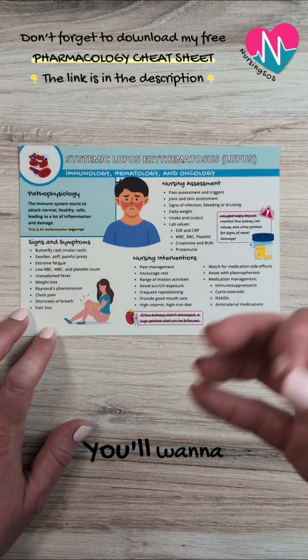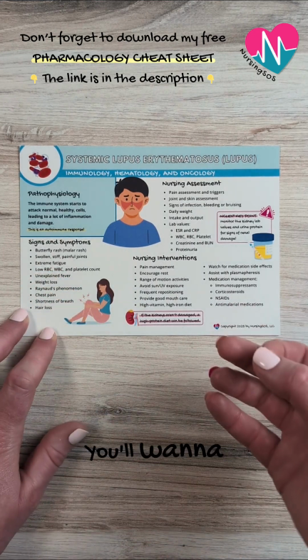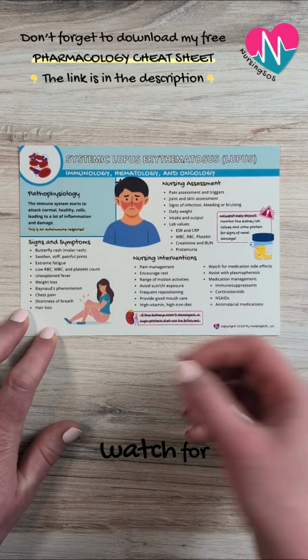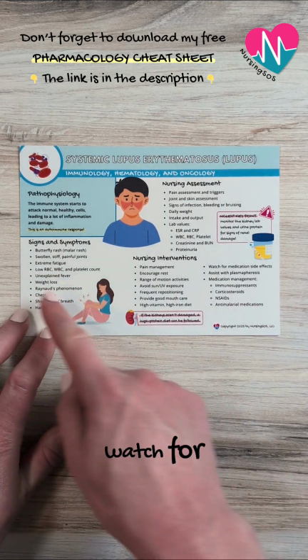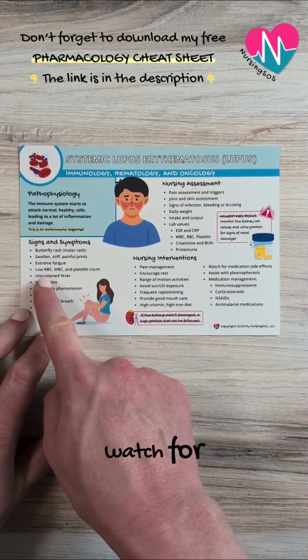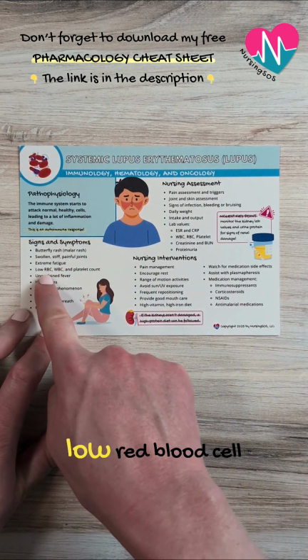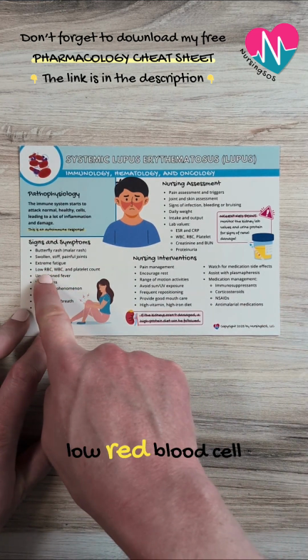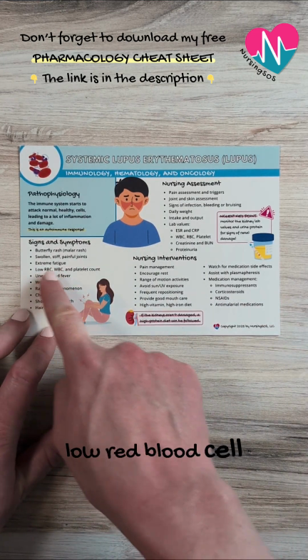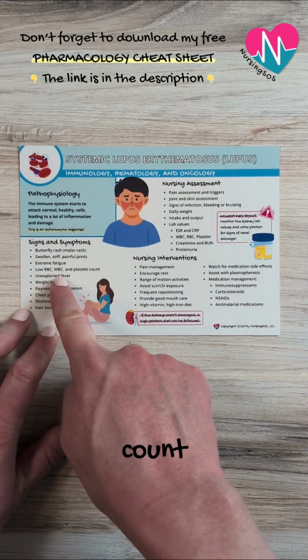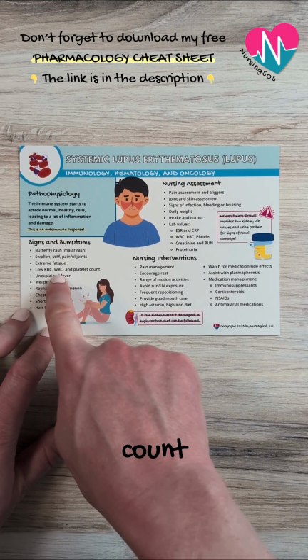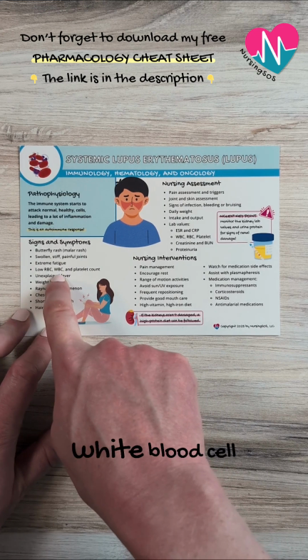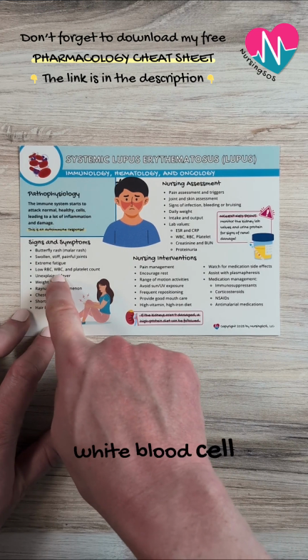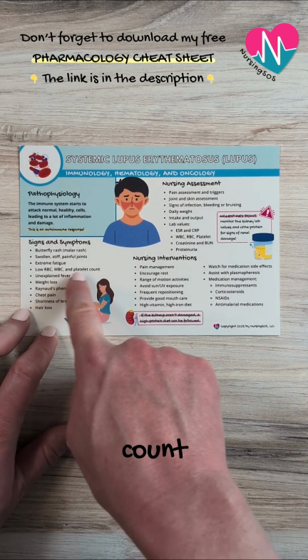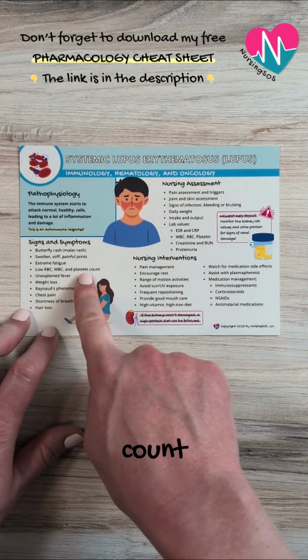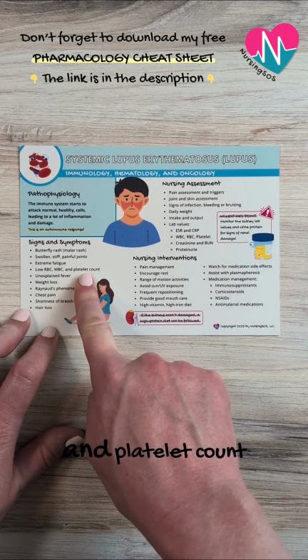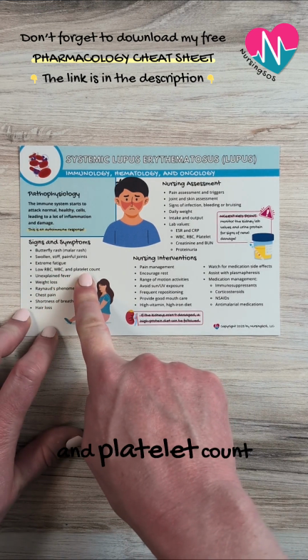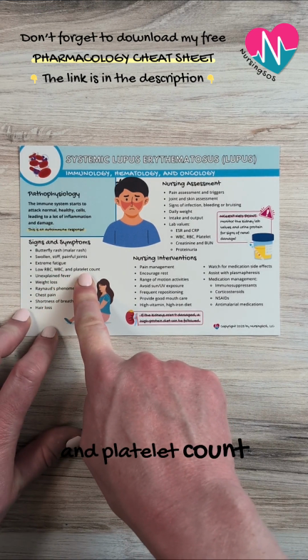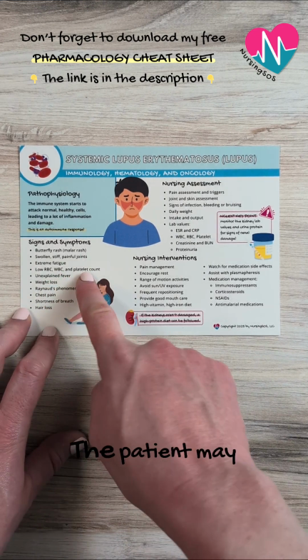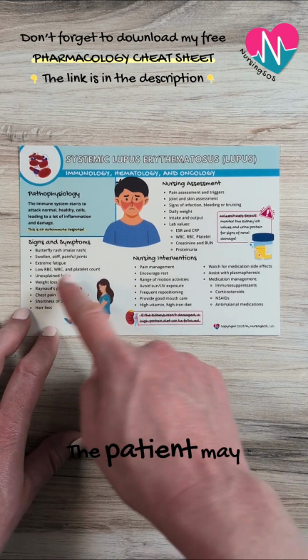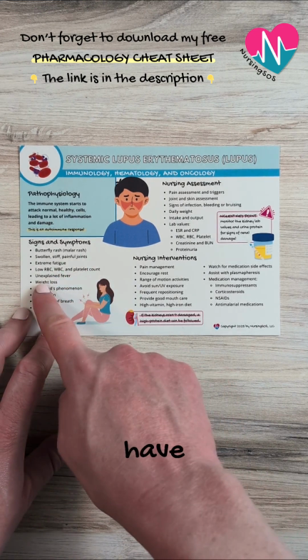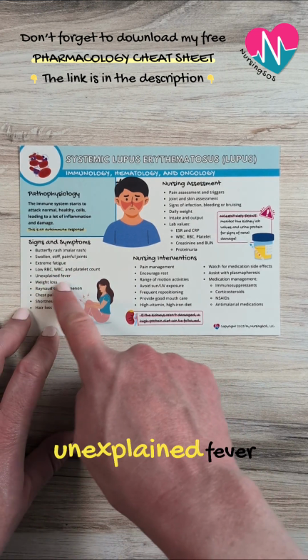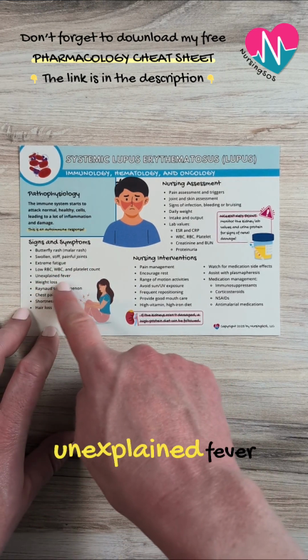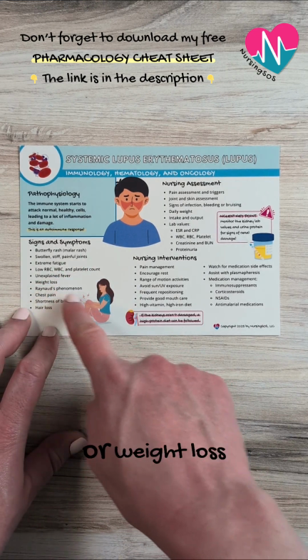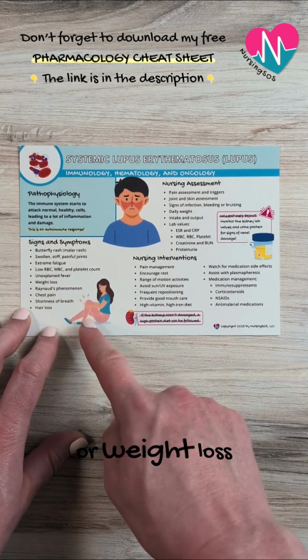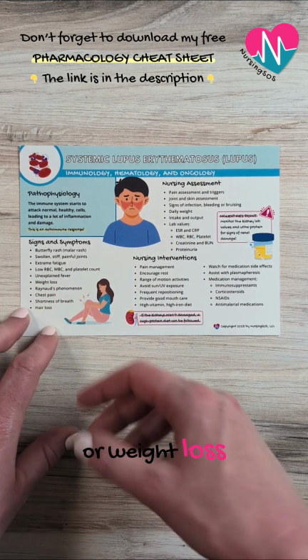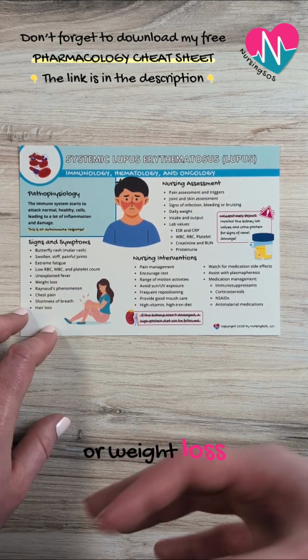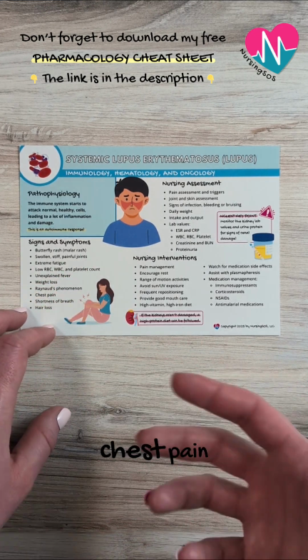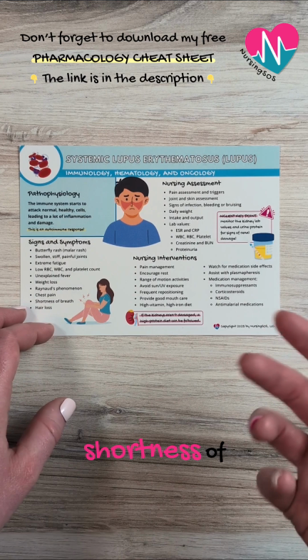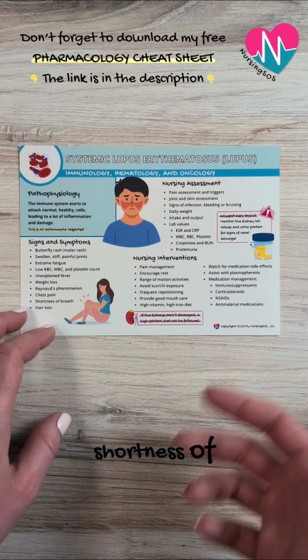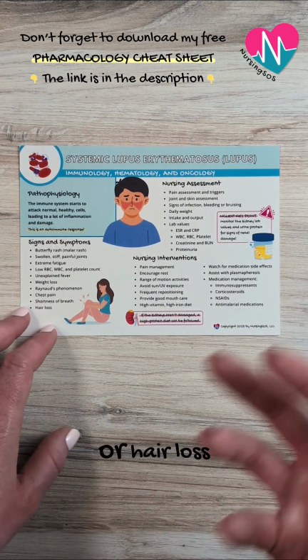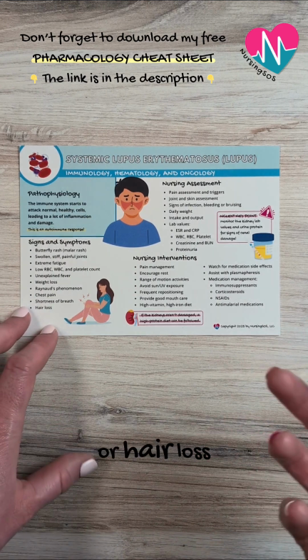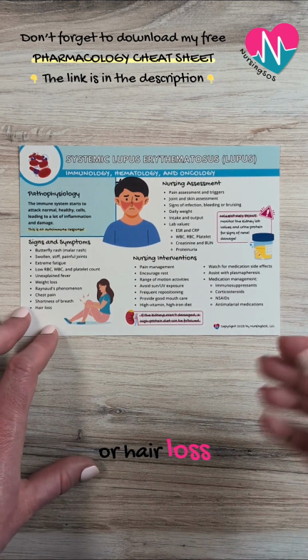You'll want to watch for low red blood cell count, white blood cell count, and platelet count. The patient may also have unexplained fever, weight loss, chest pain, shortness of breath, or hair loss.